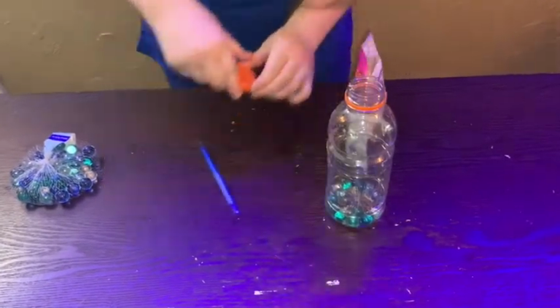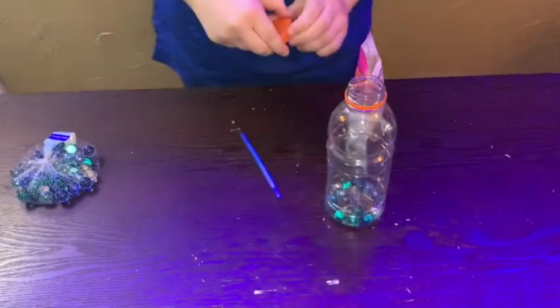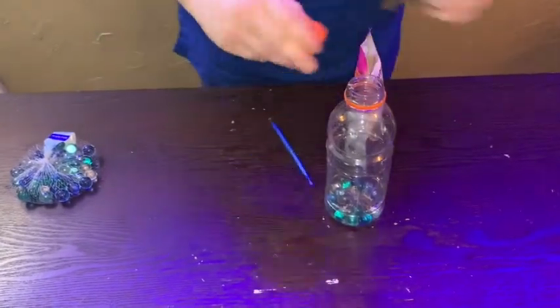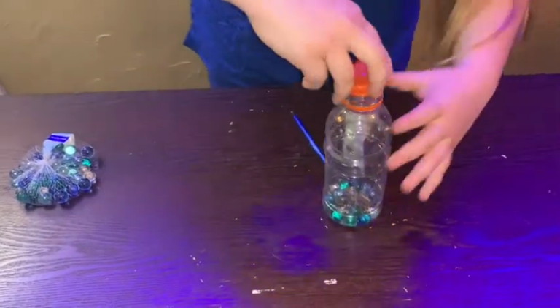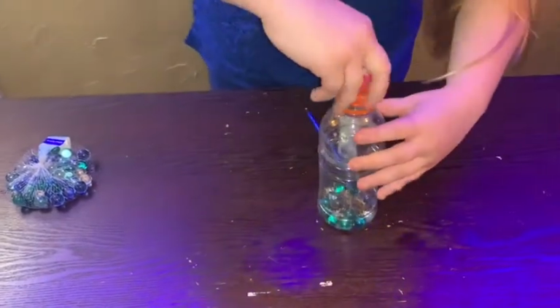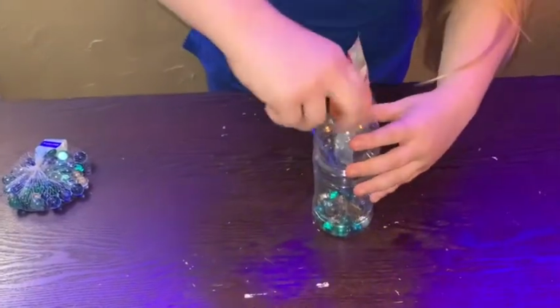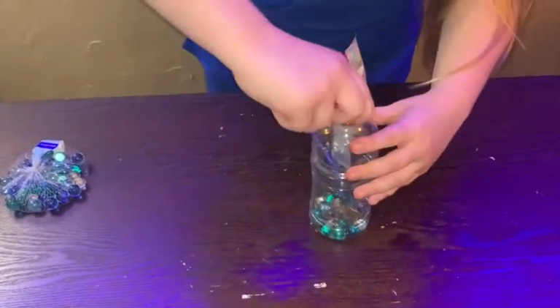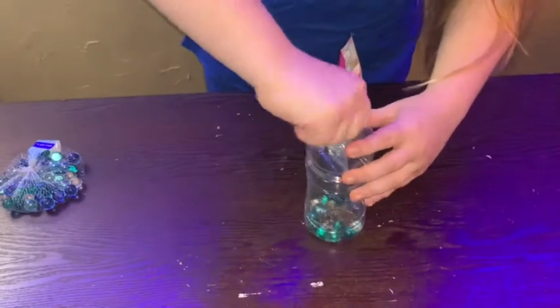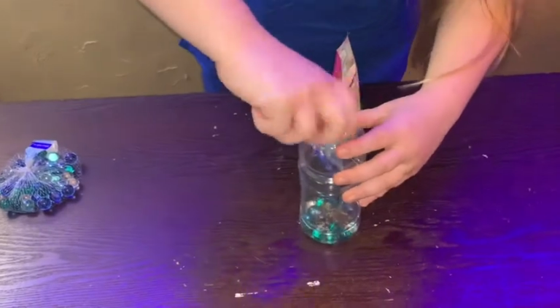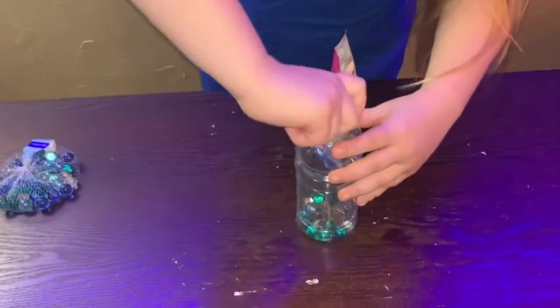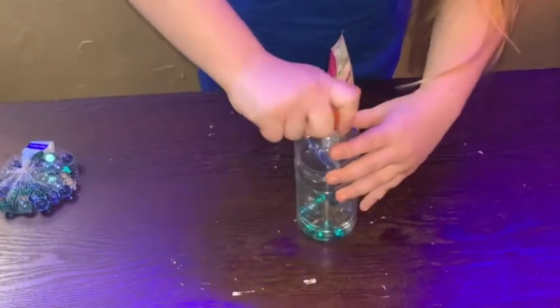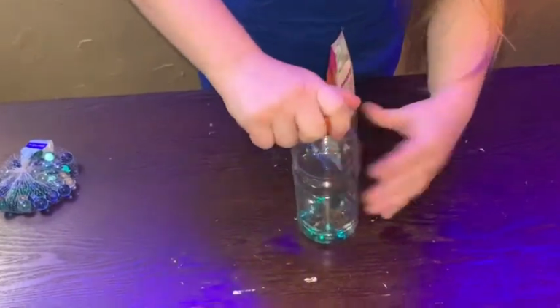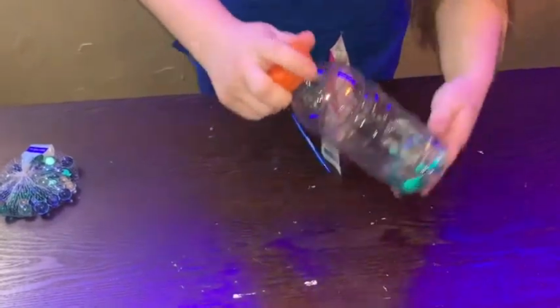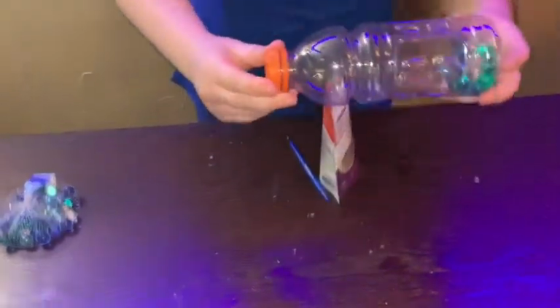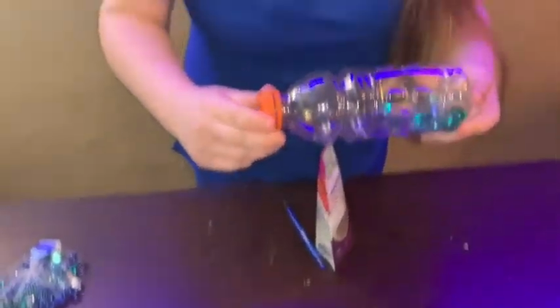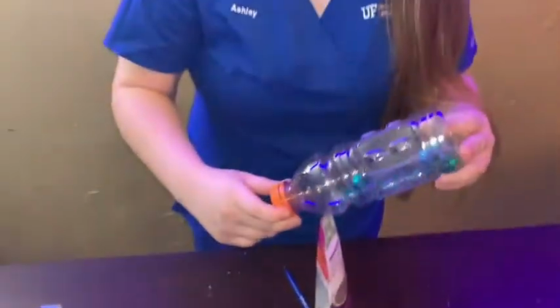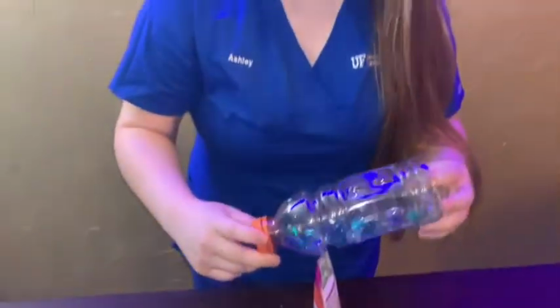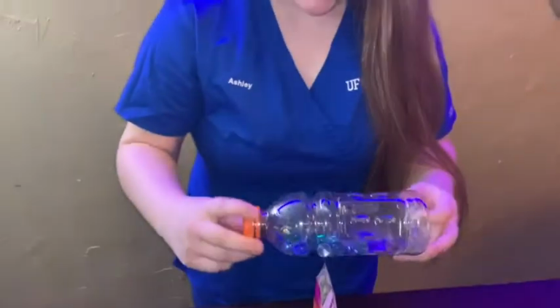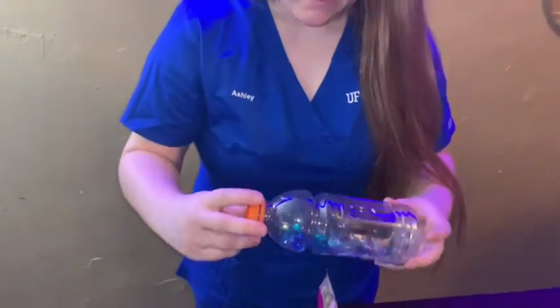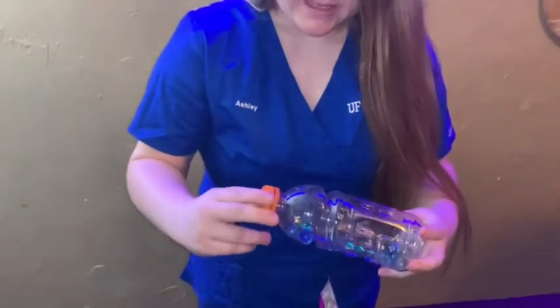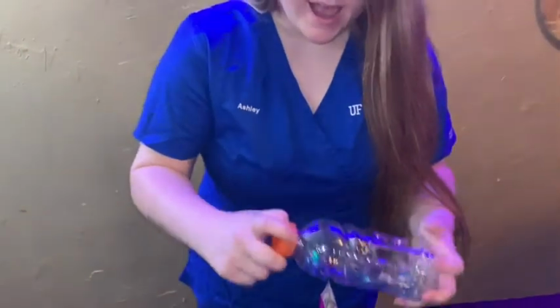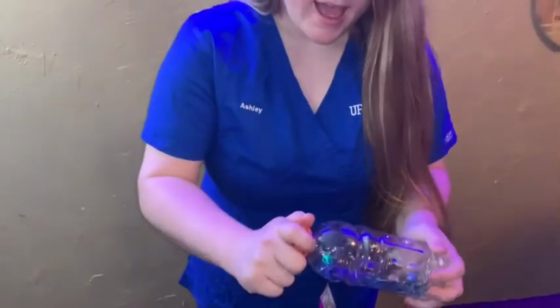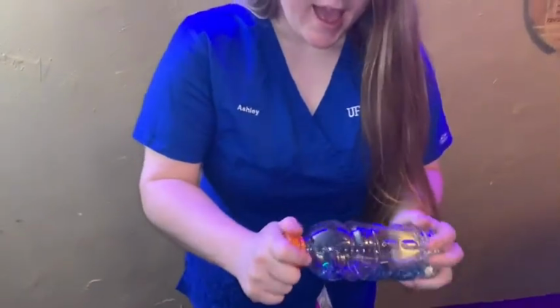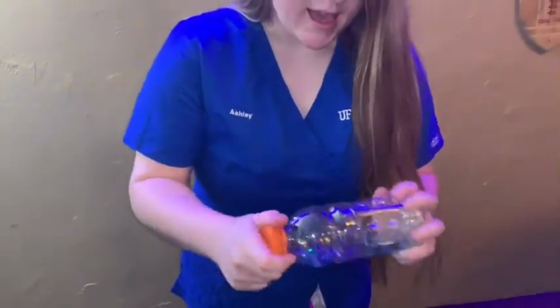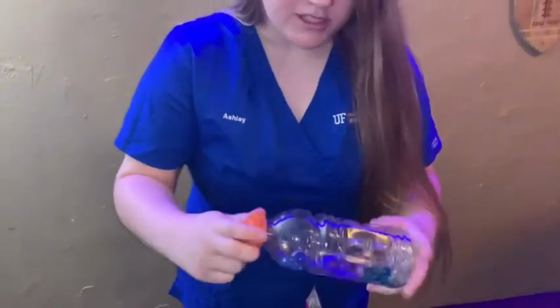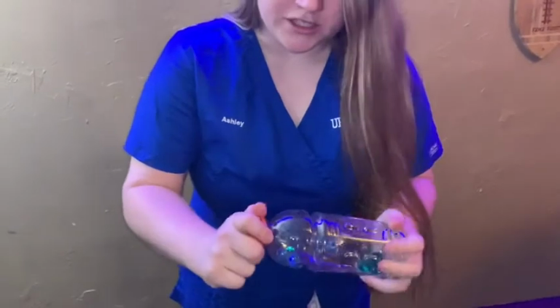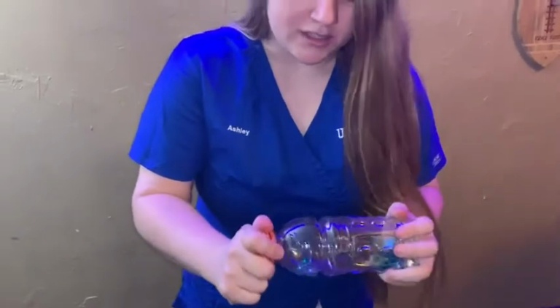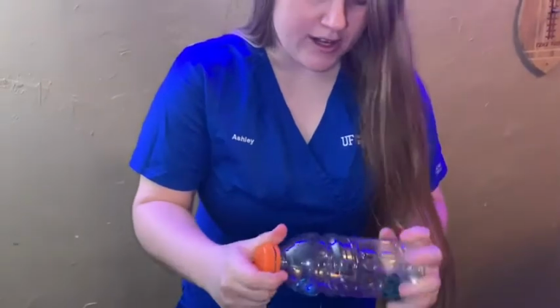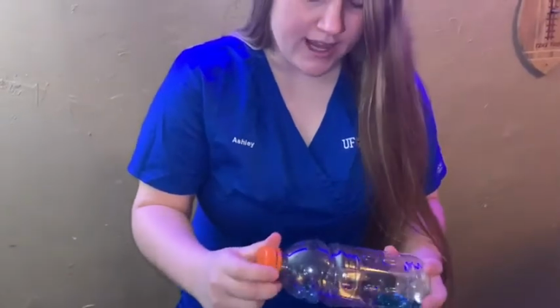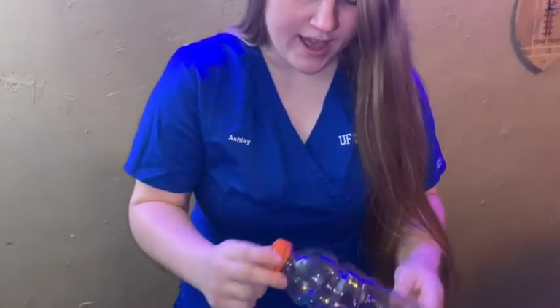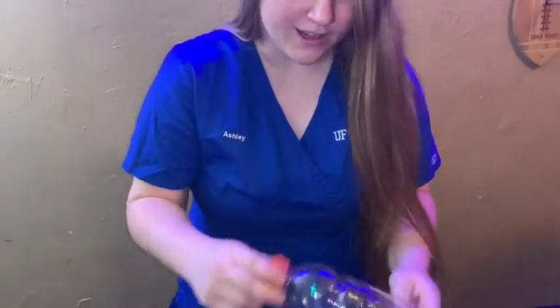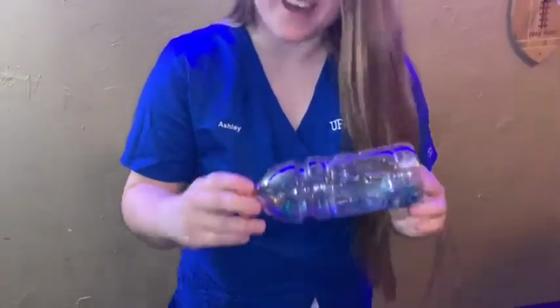Then put the cap on top. That way the cats can smell the catnip inside. Just make sure it's secured on tight, and you're good to go.